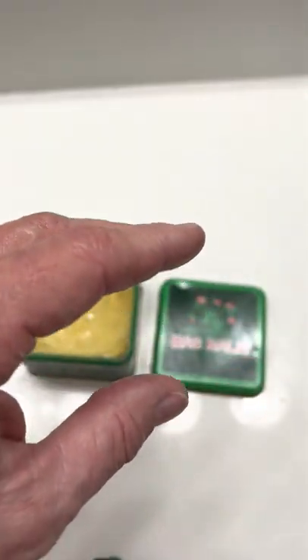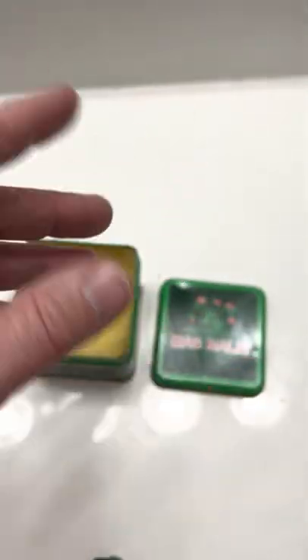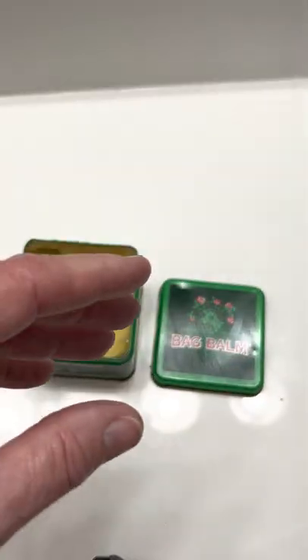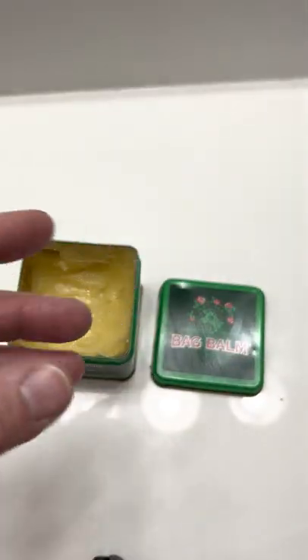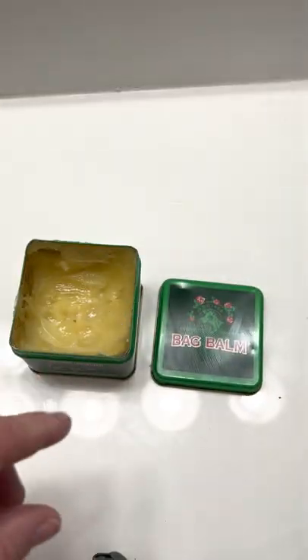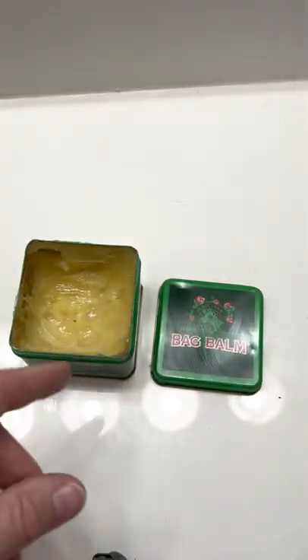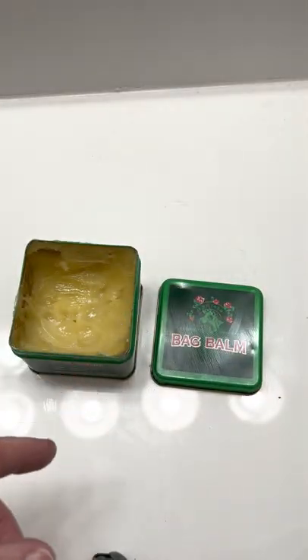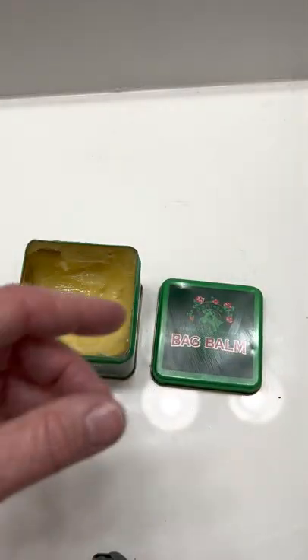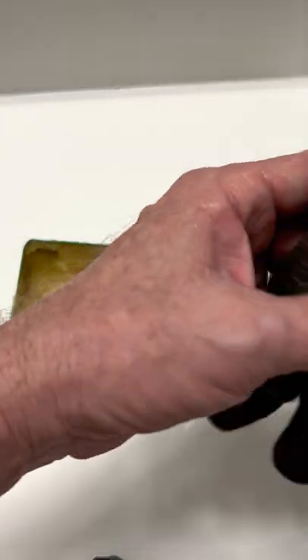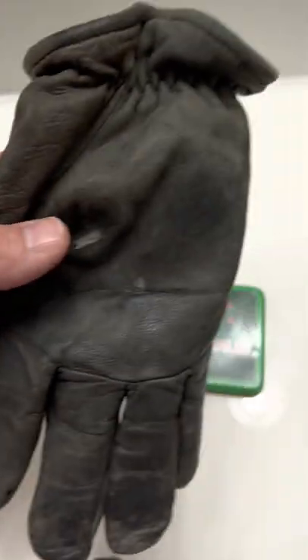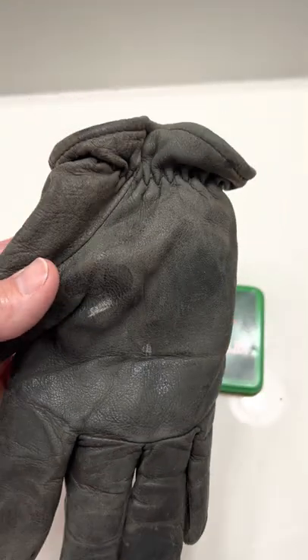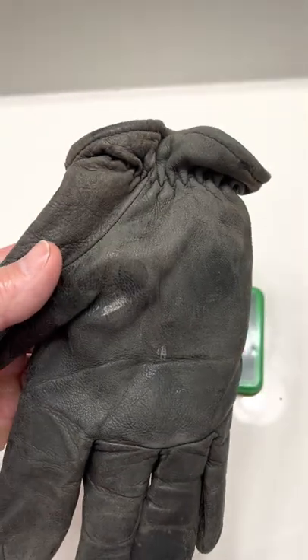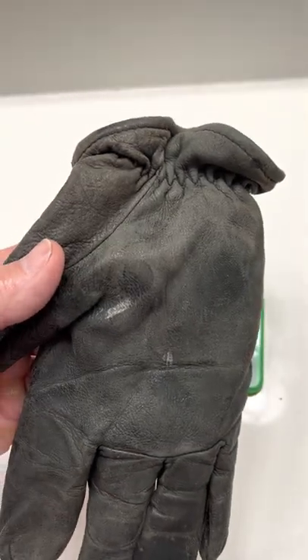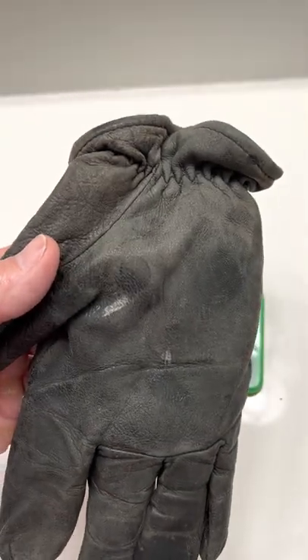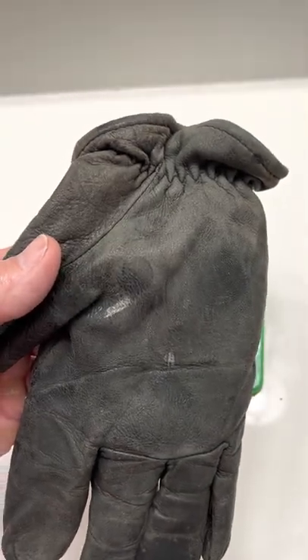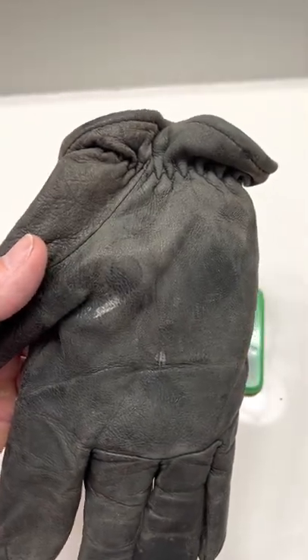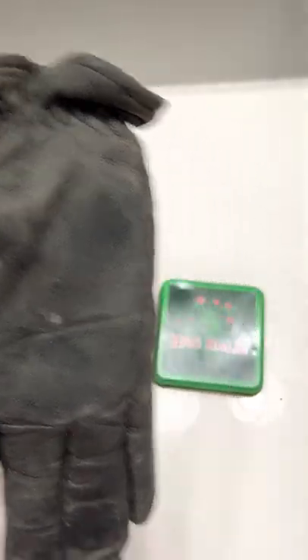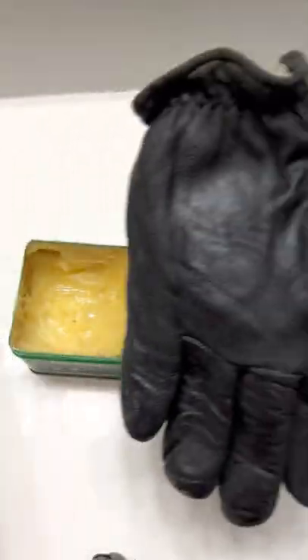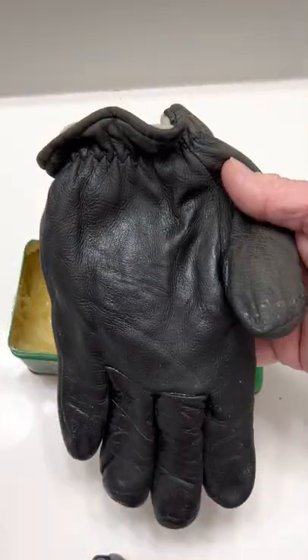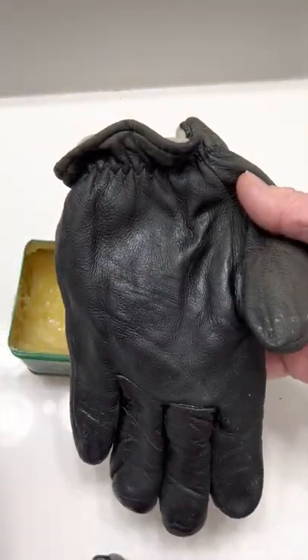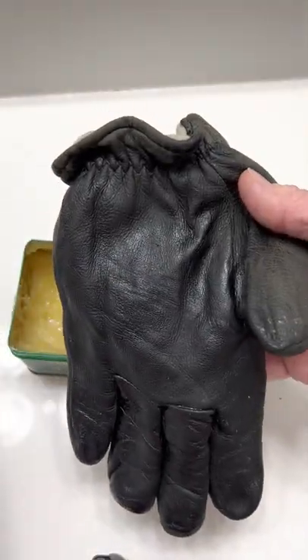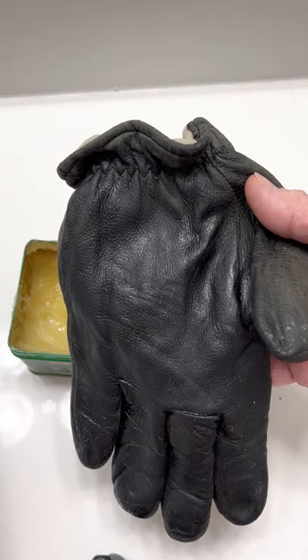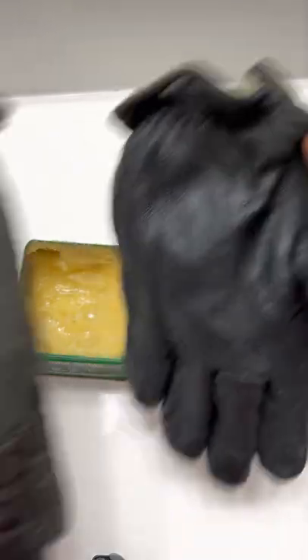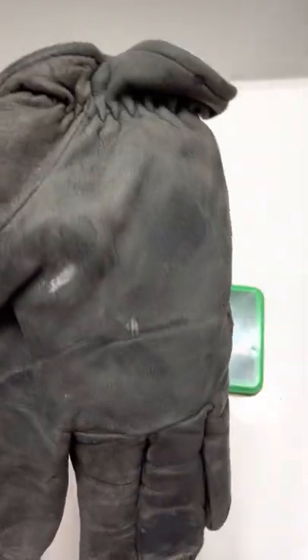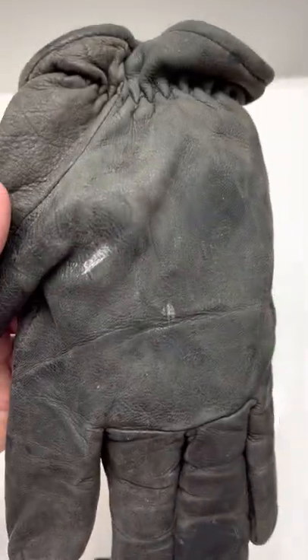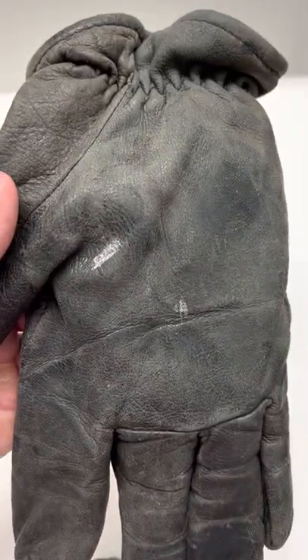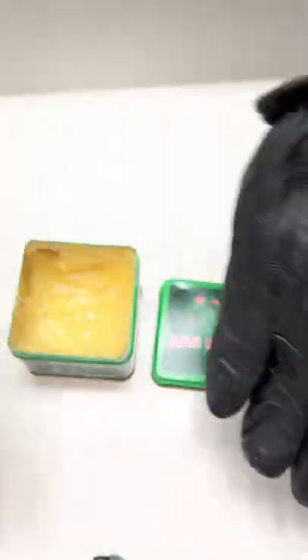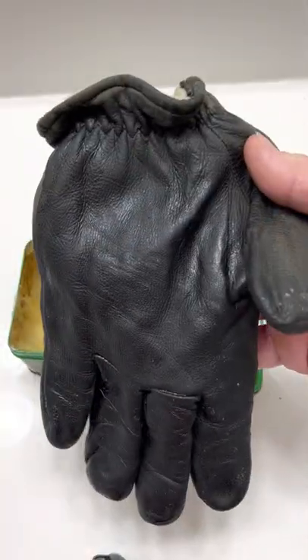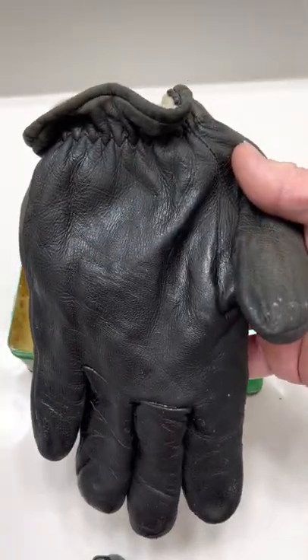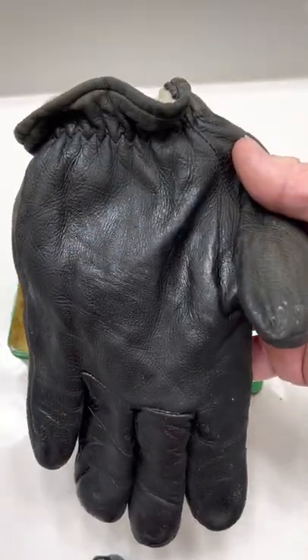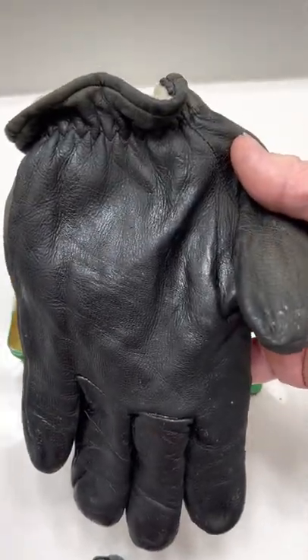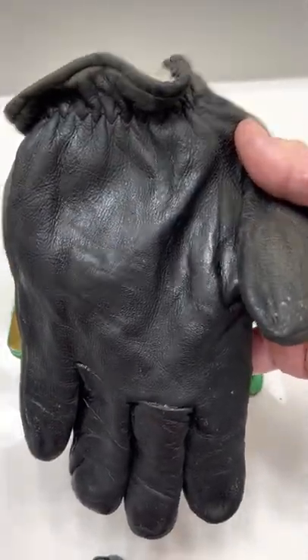But the thing I also know about this product — Bag Balm — it also works on leather. Look at this dry glove here. I just put a dab on this glove. This is an old glove too, and look how fresh and new it looks.